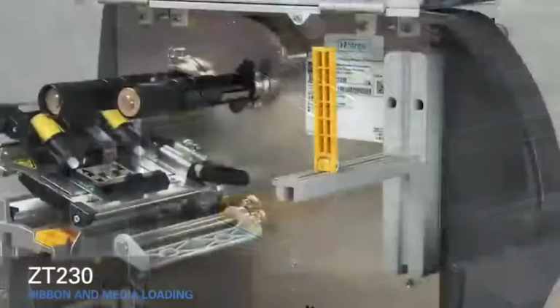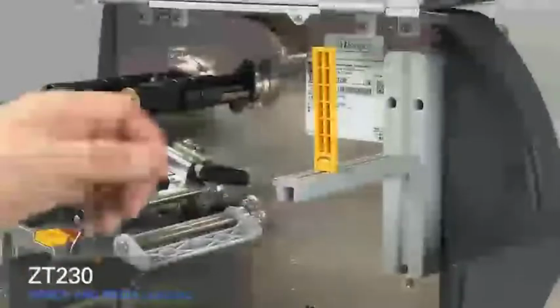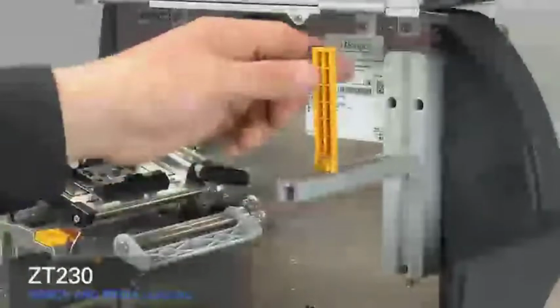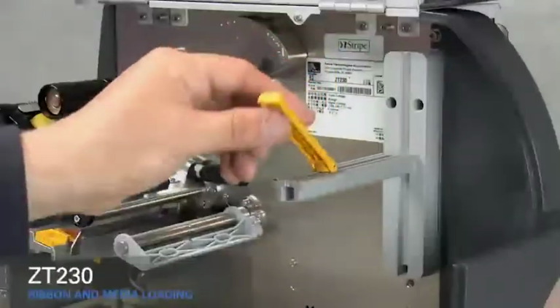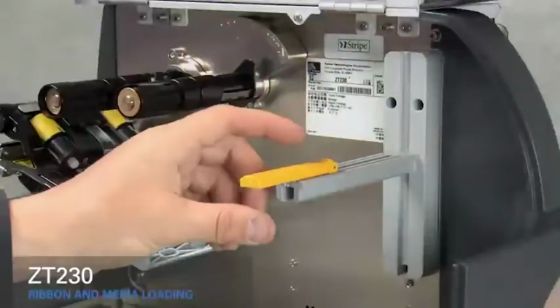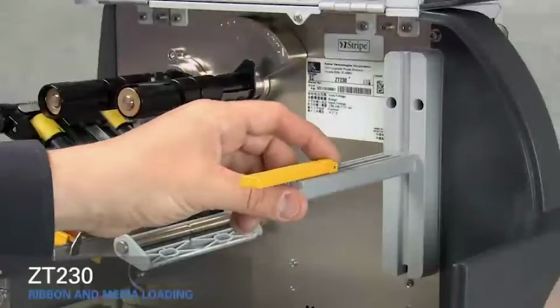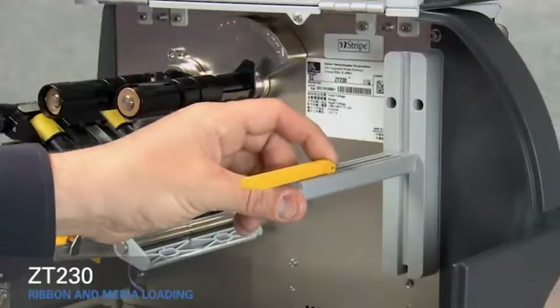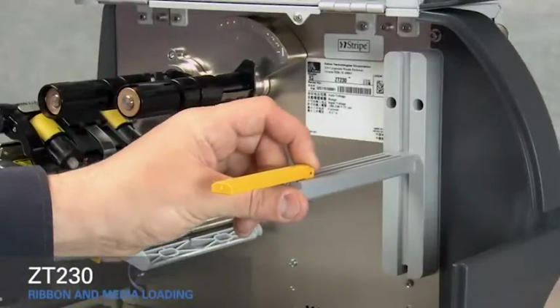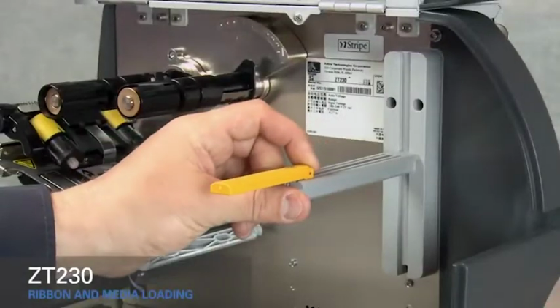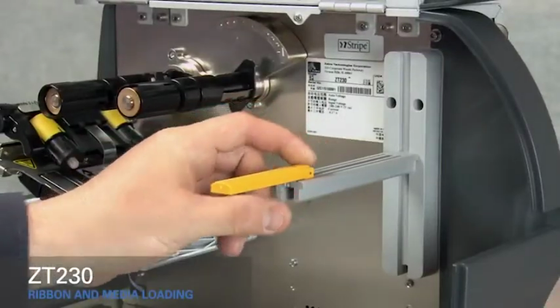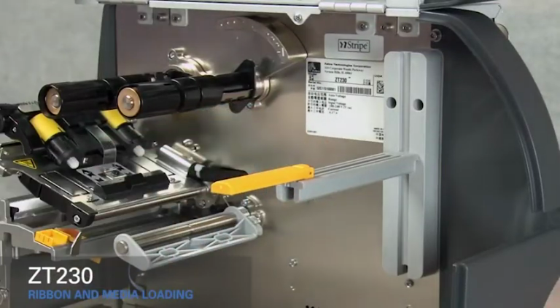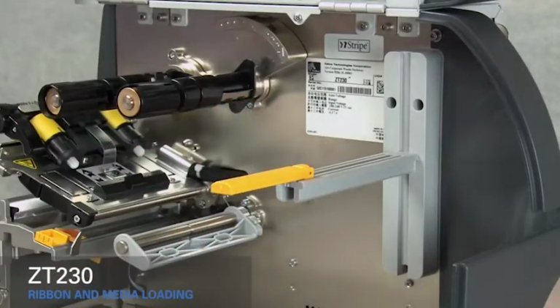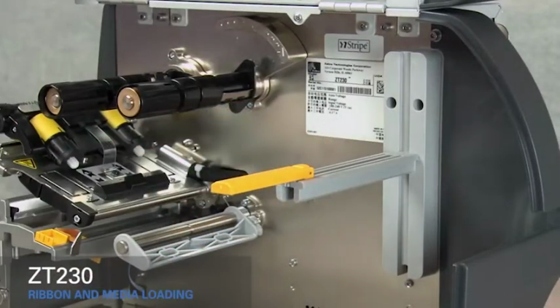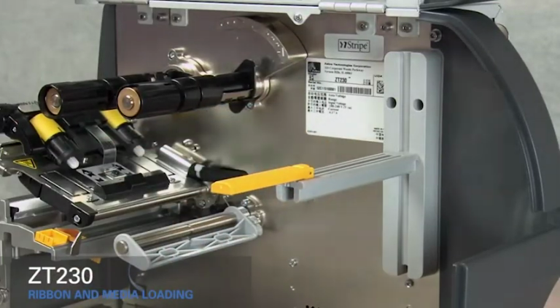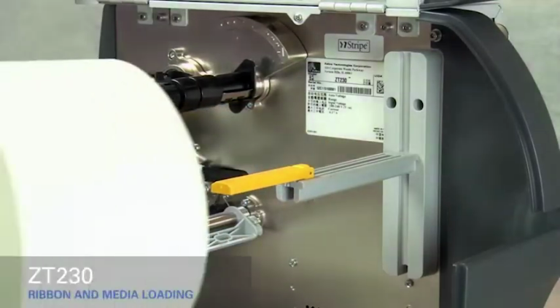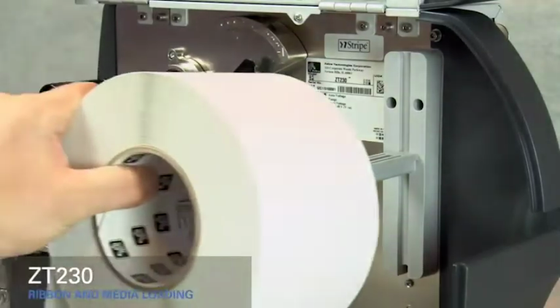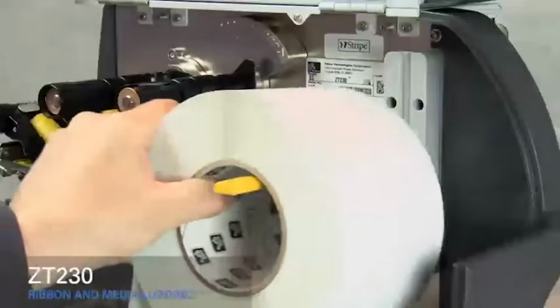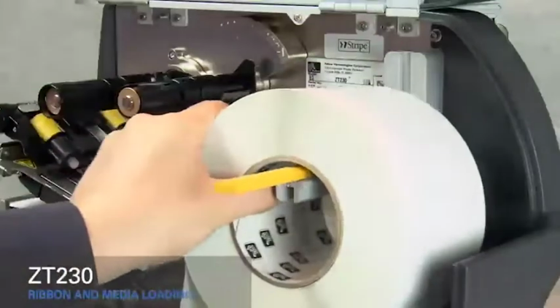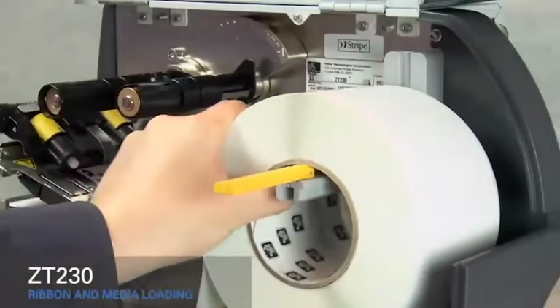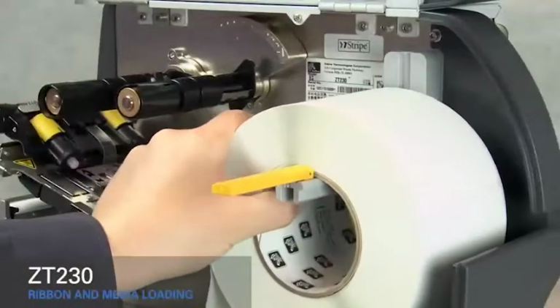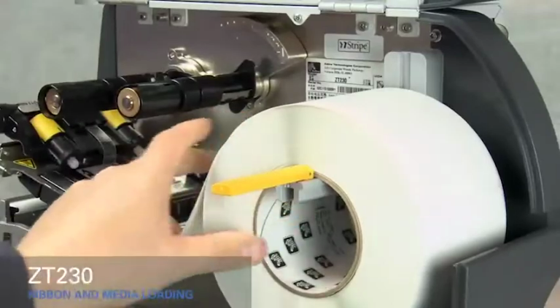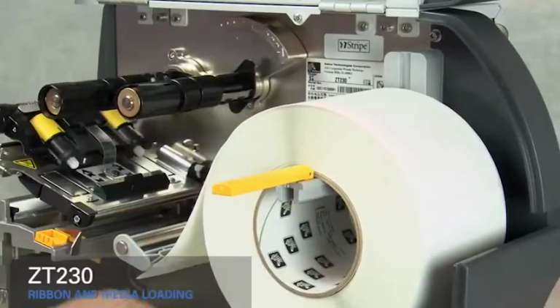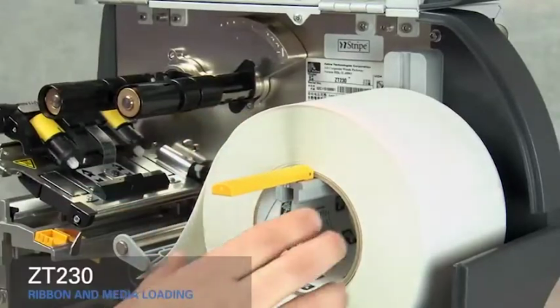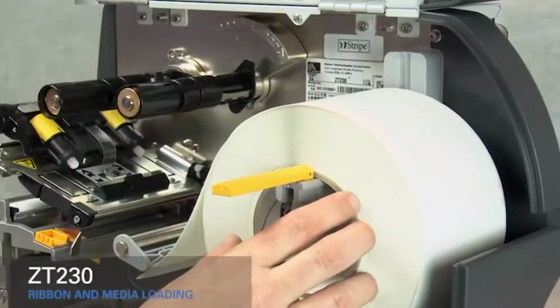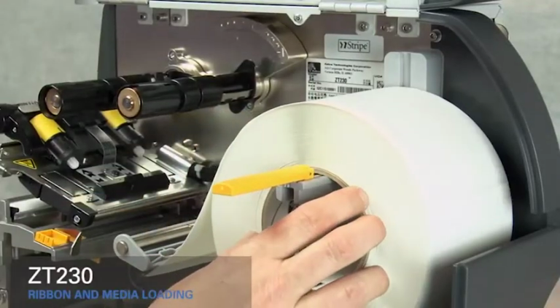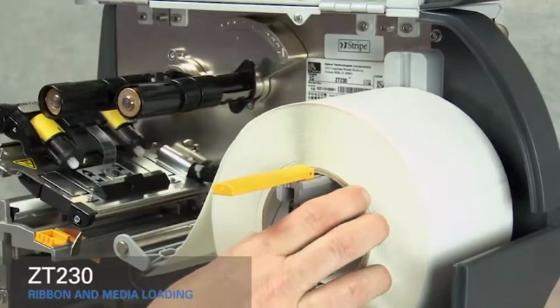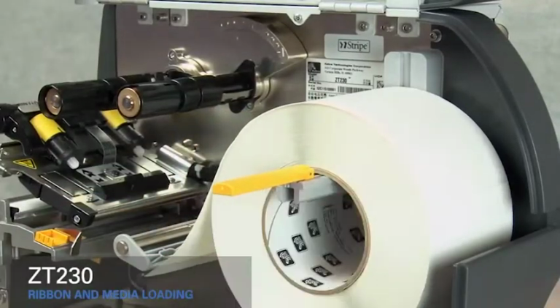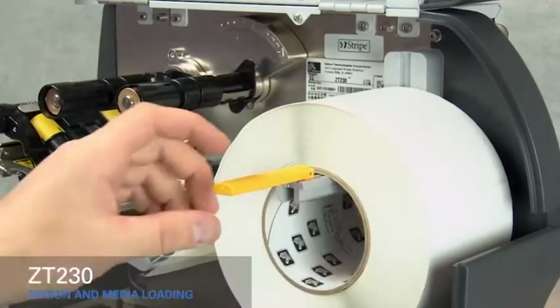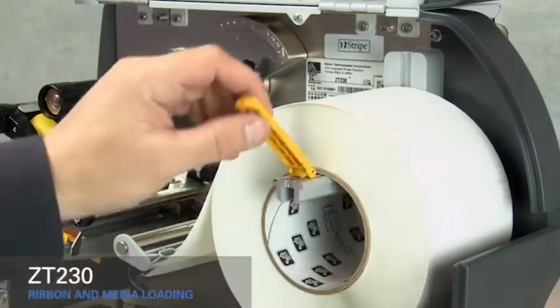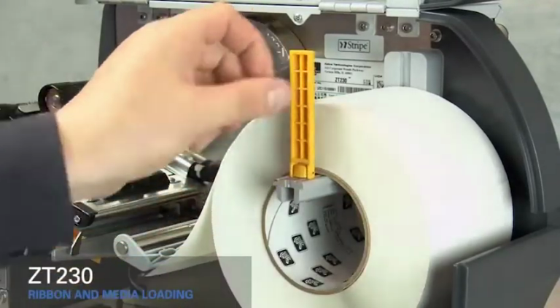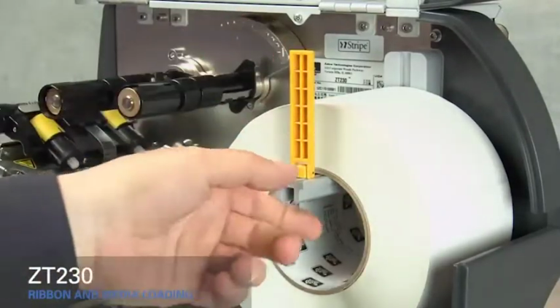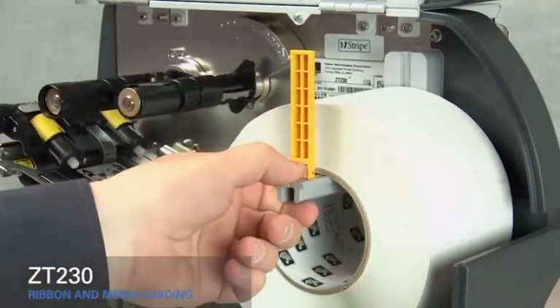Flip down the outer media supply guide and slide it out. Place the roll of media on the hanger. Push it back, flip up the media supply guide, and slide it in.